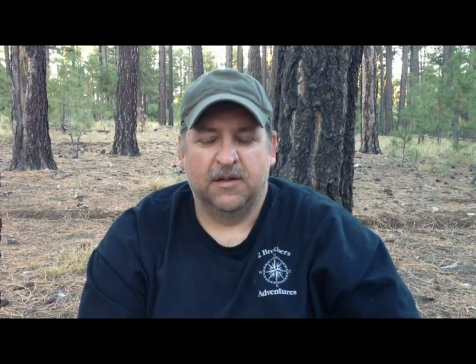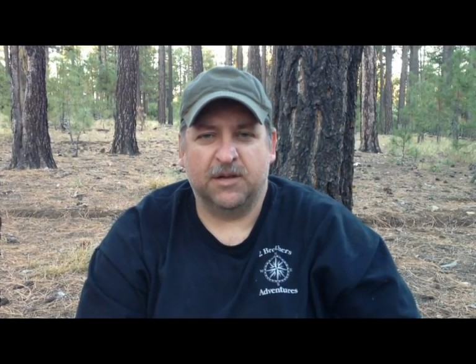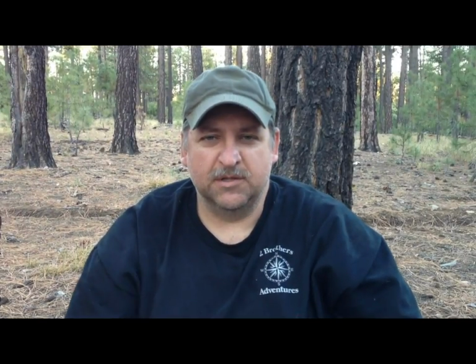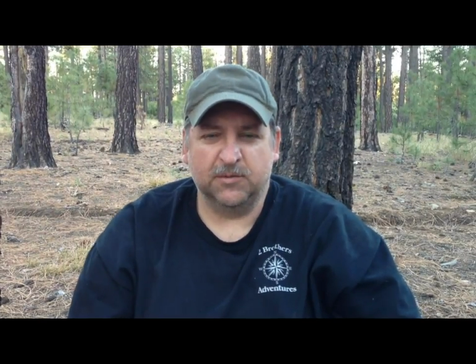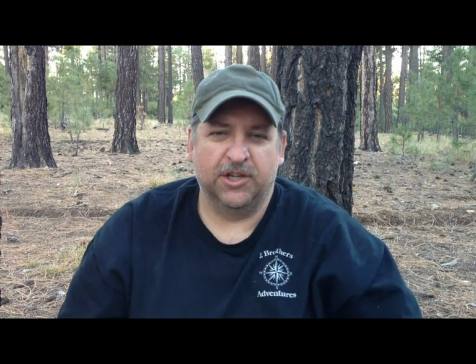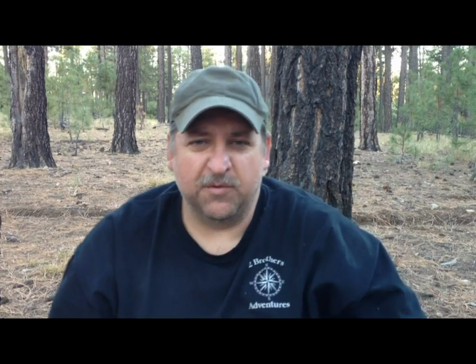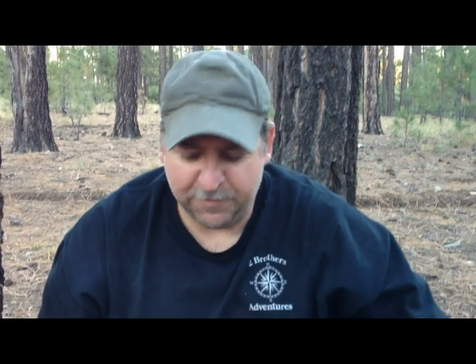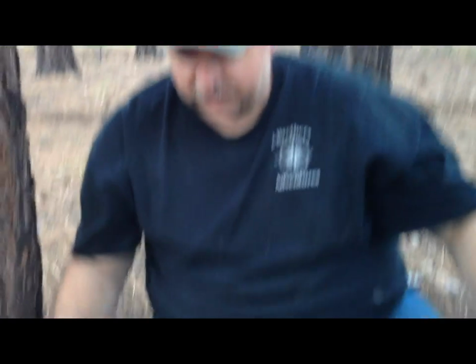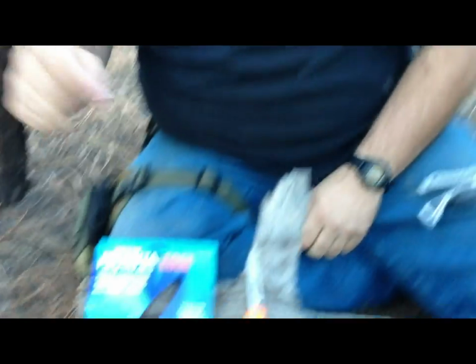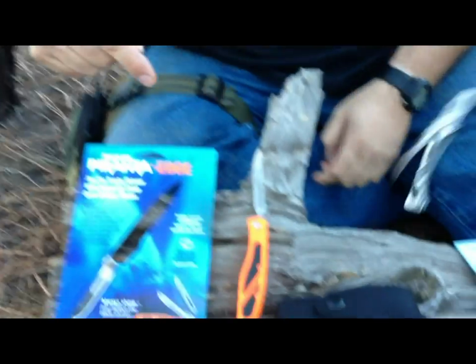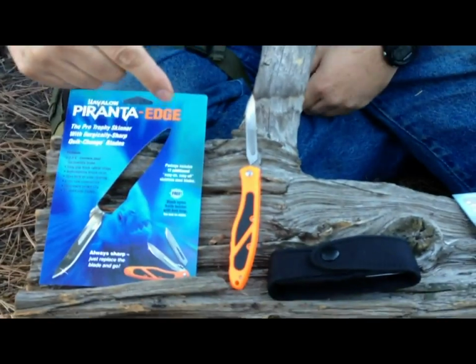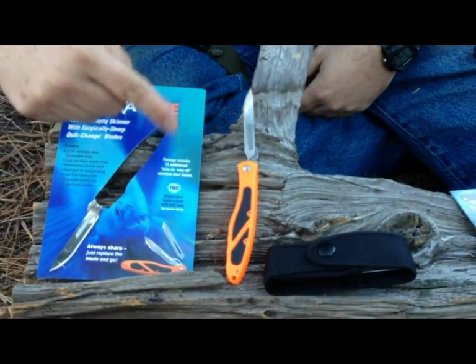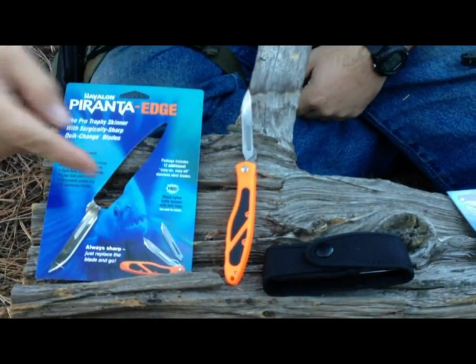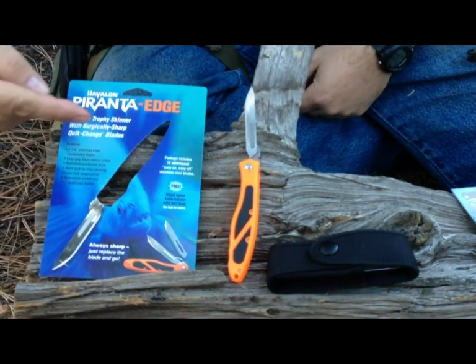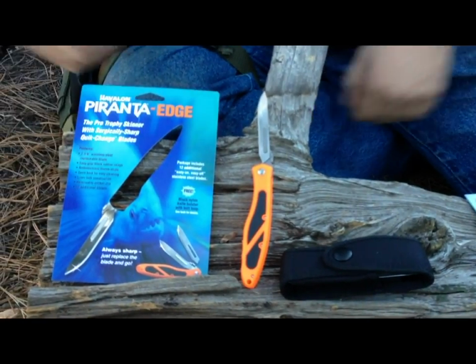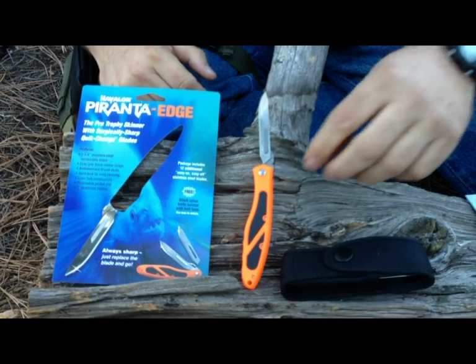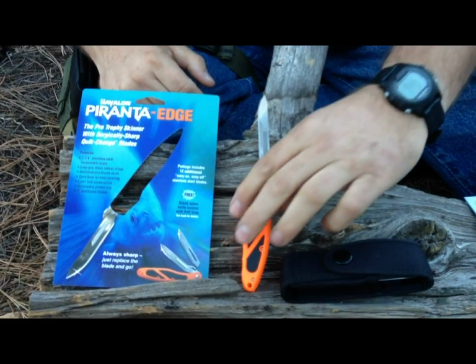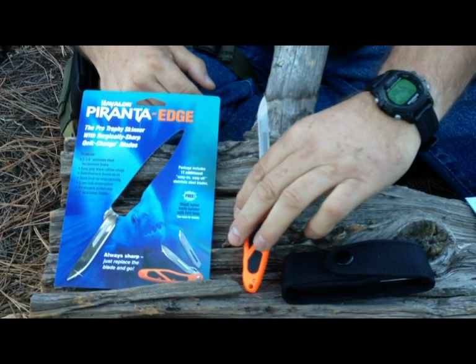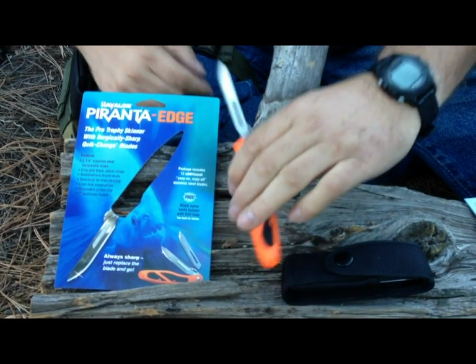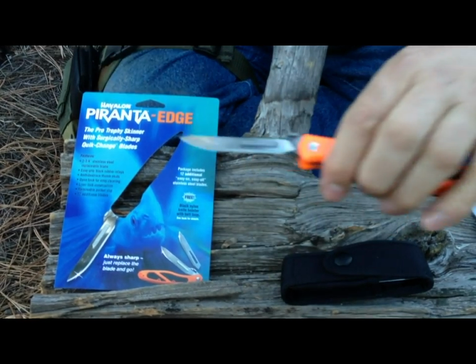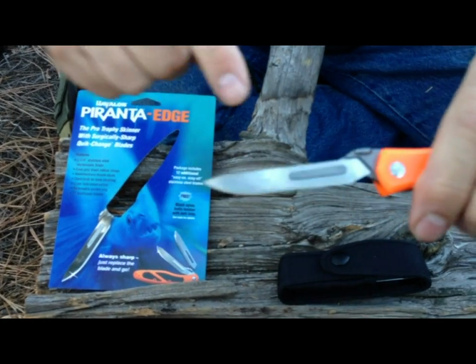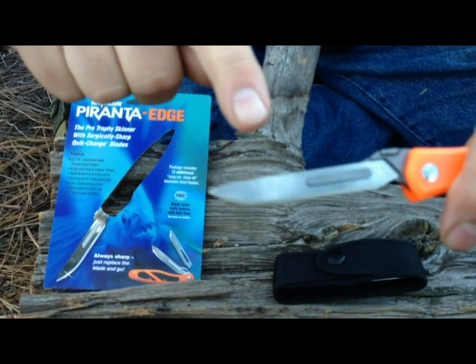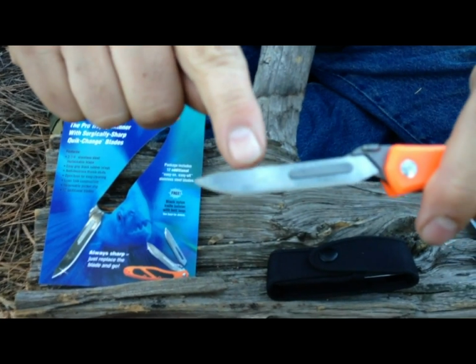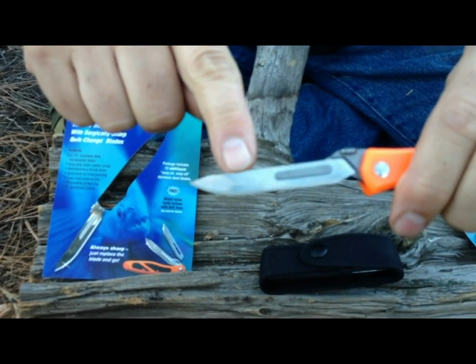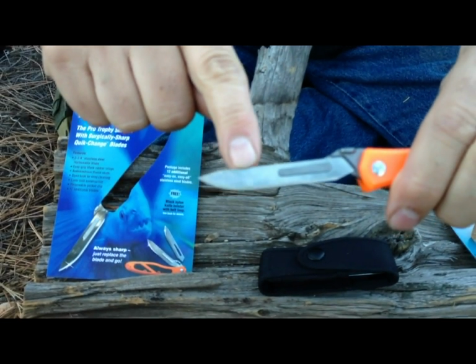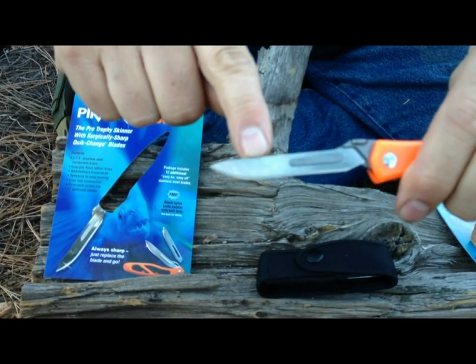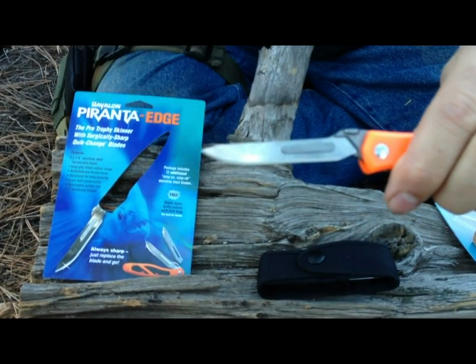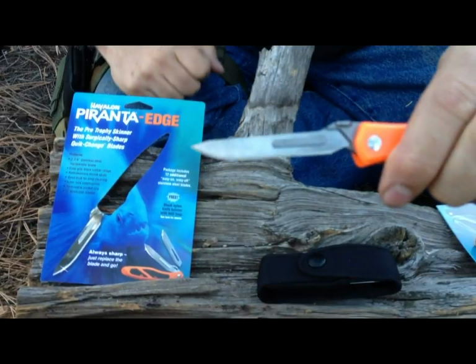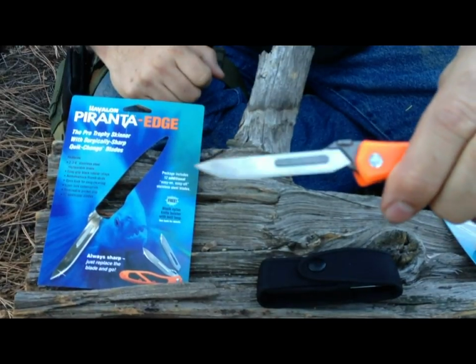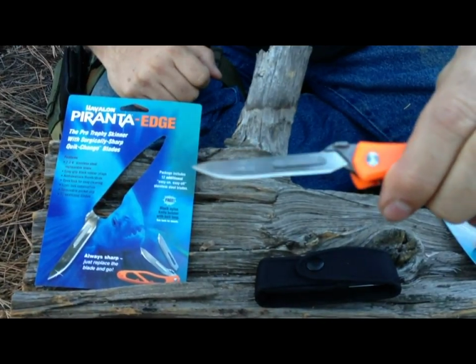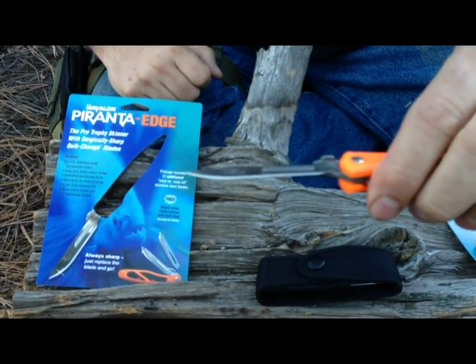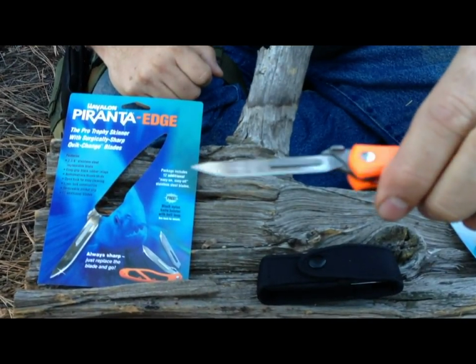Hi, this is Jack from Two Brothers Adventures. I want to show you a new knife we picked up. This is the Havalon Peronta Edge, and the cool thing about this knife is that it has a replaceable 2 and 3 quarter inch stainless steel blade.